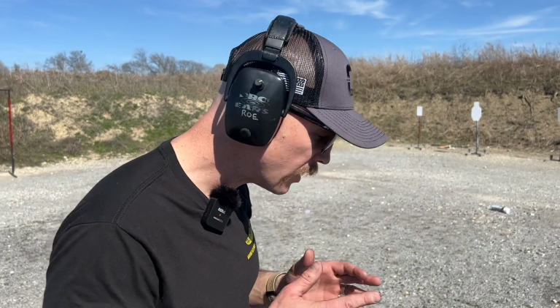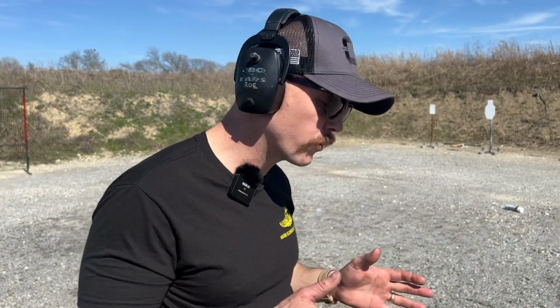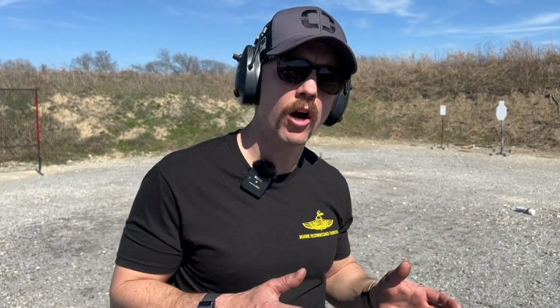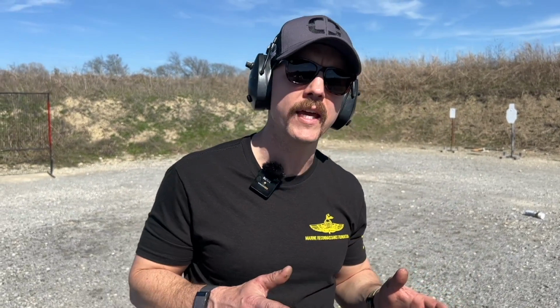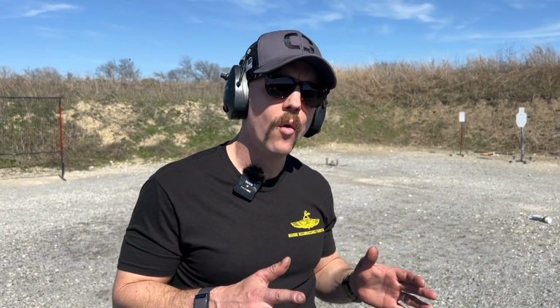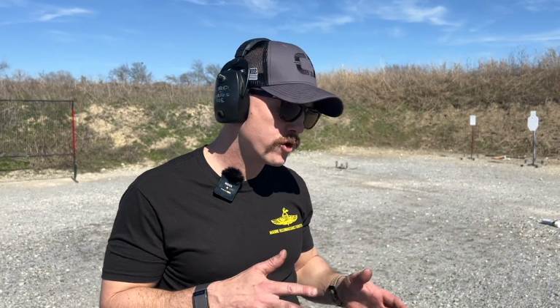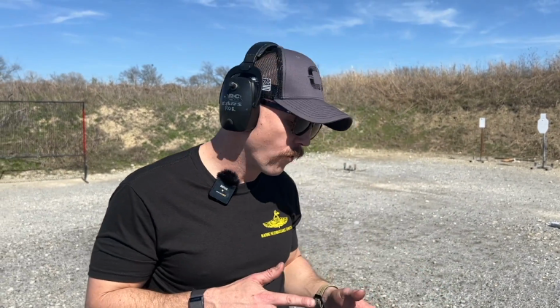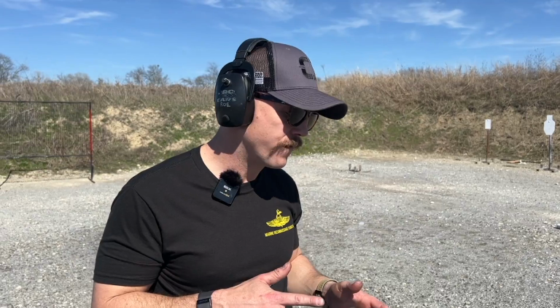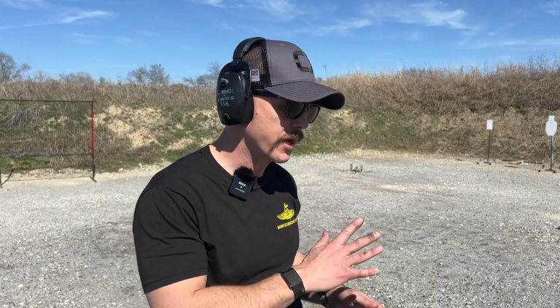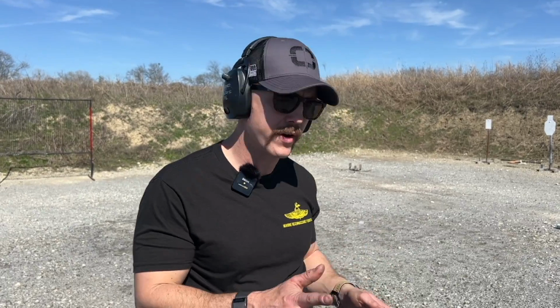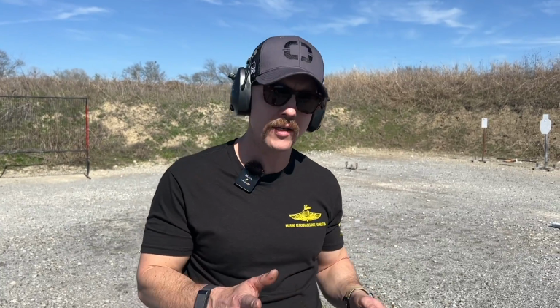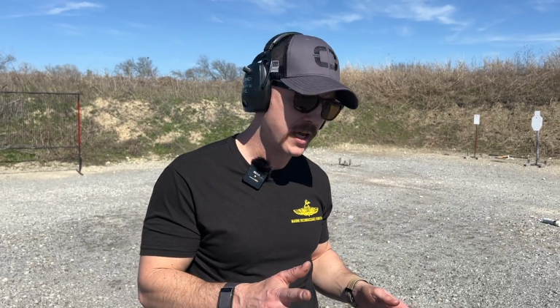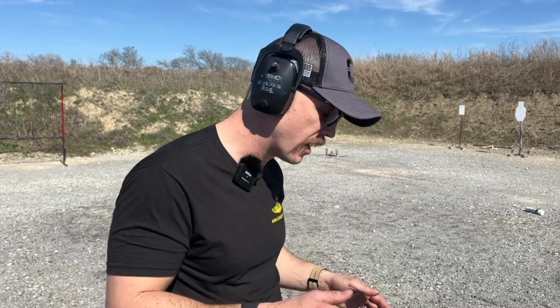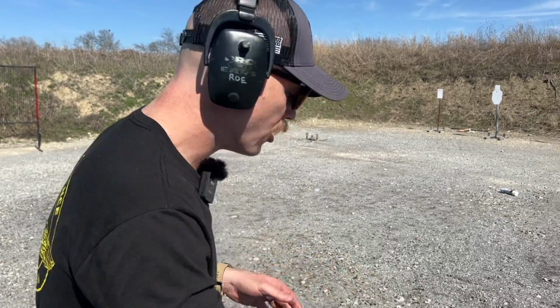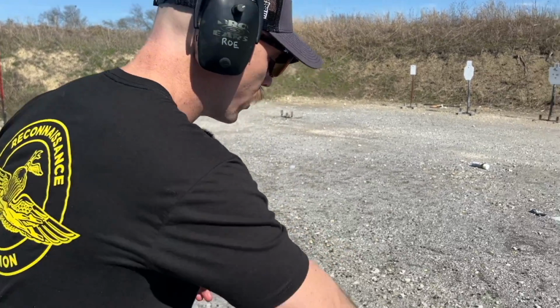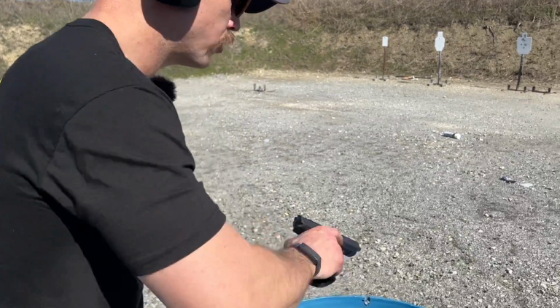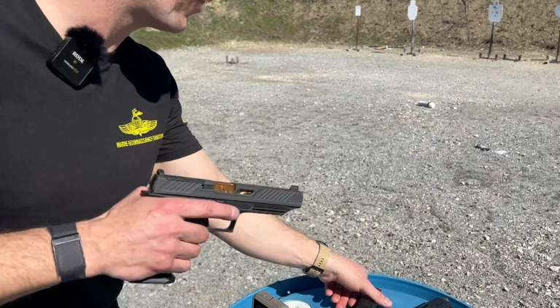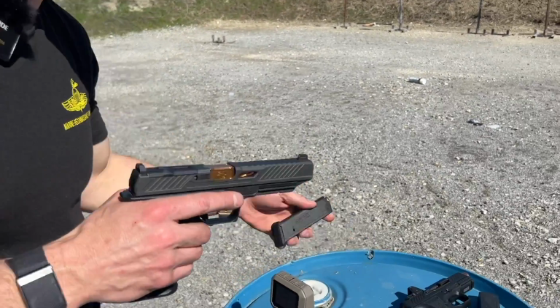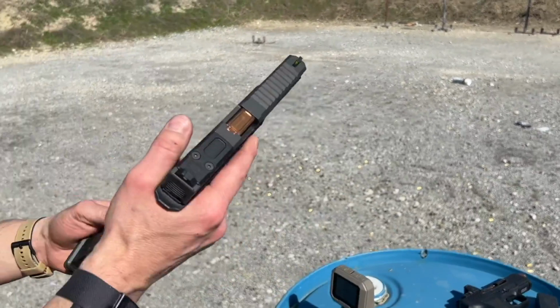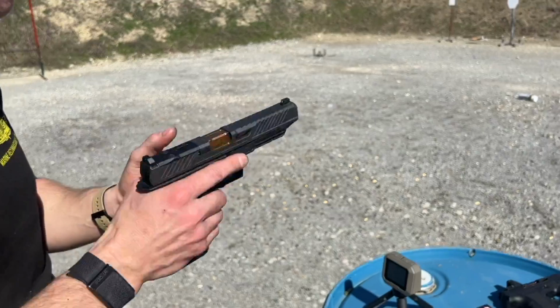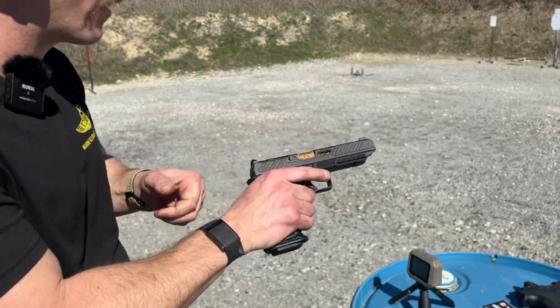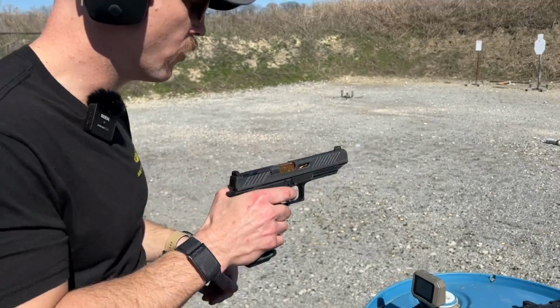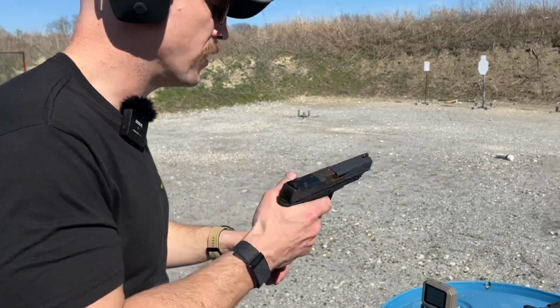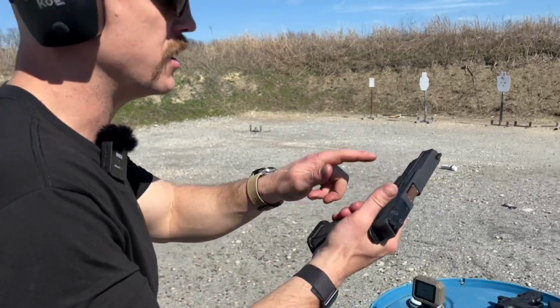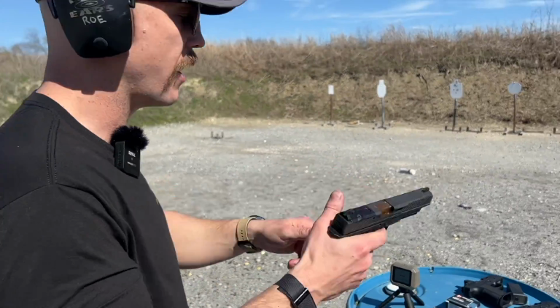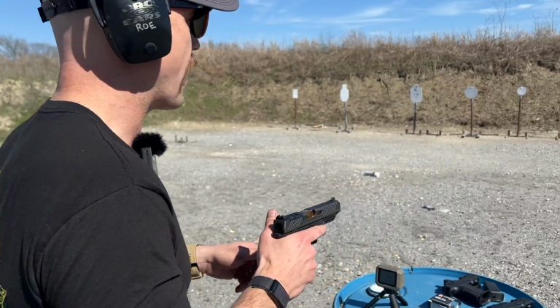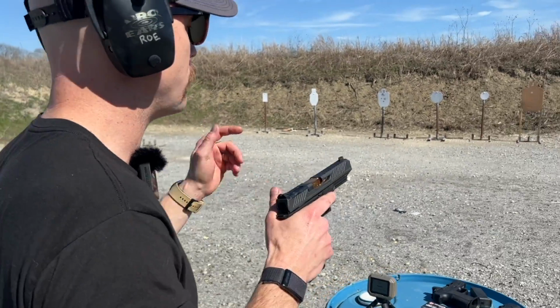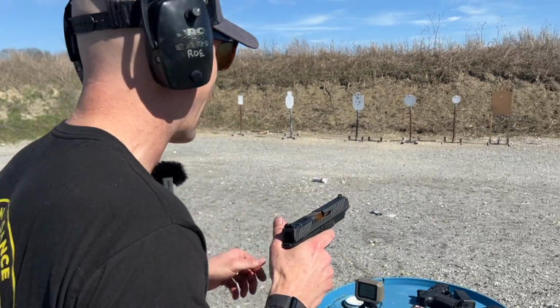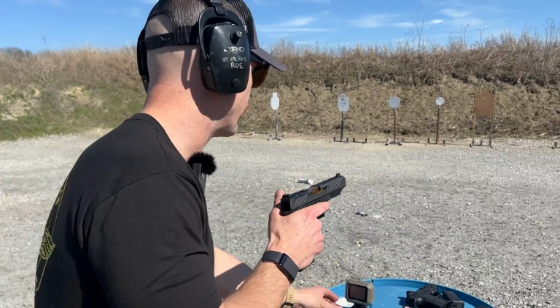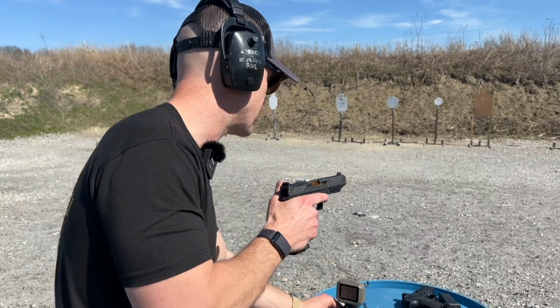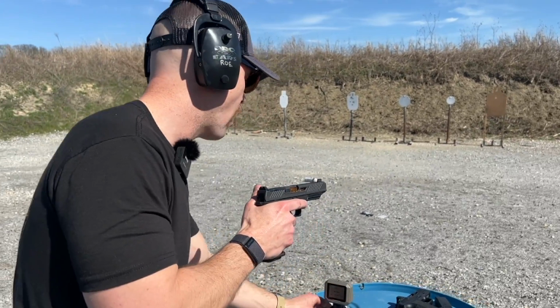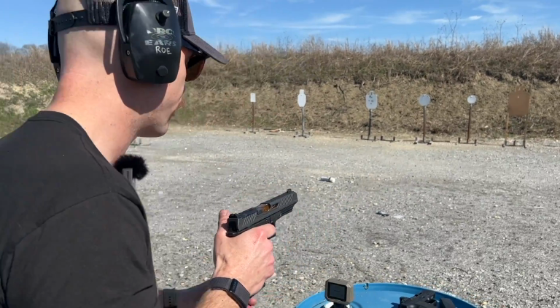We're going to start with the 124 grain Fiocchi in all three guns and just see how it does. I'll shoot three rounds through each gun on the chronograph. Here we go — this is the DR920L, which should be the fastest velocity of the three.